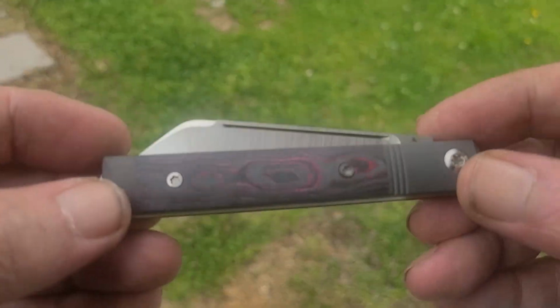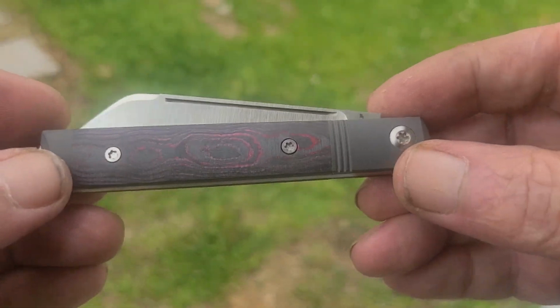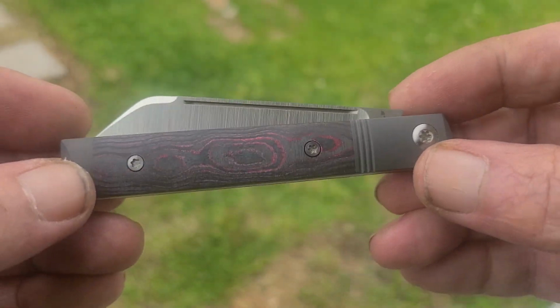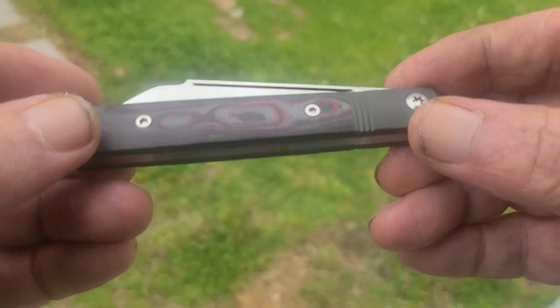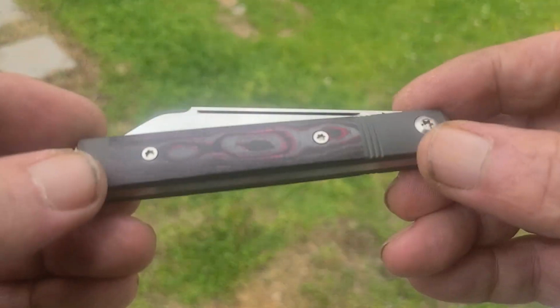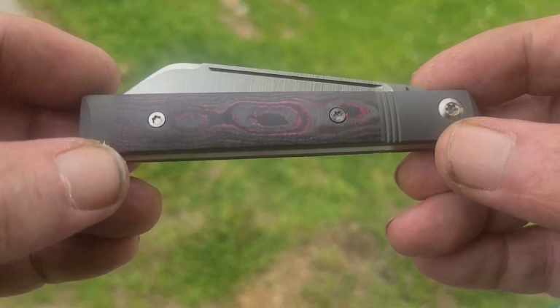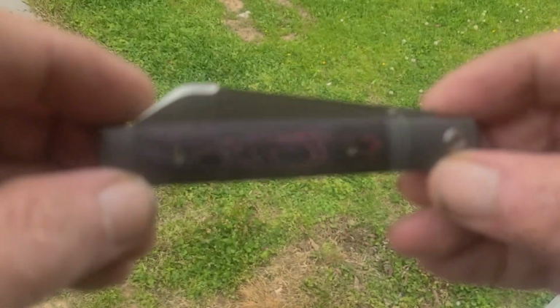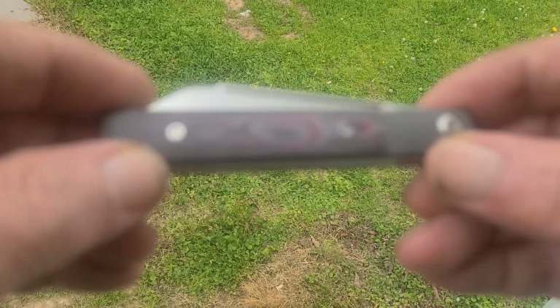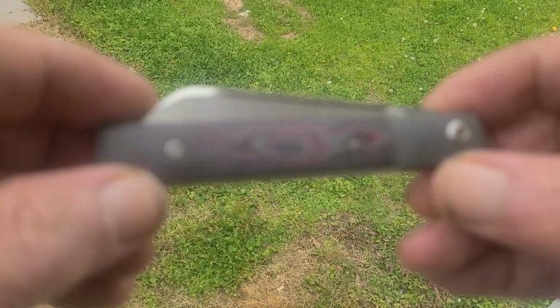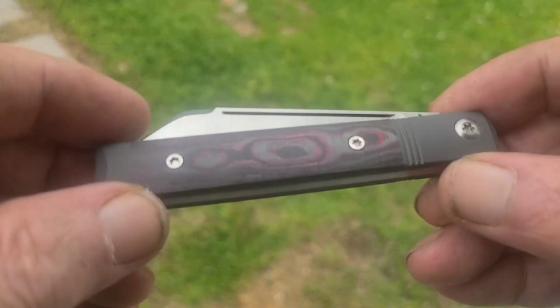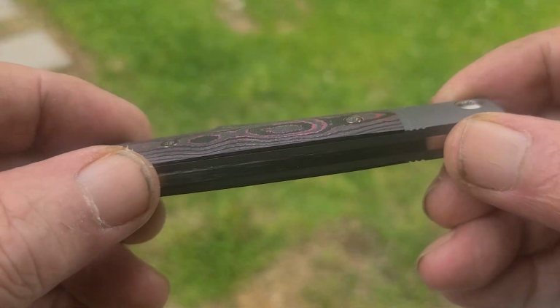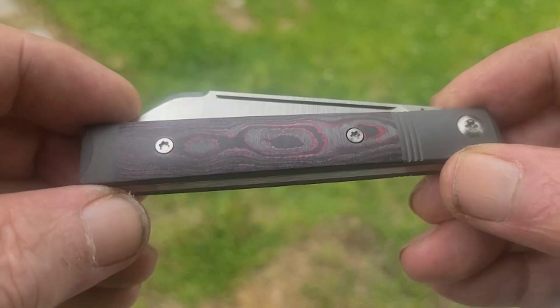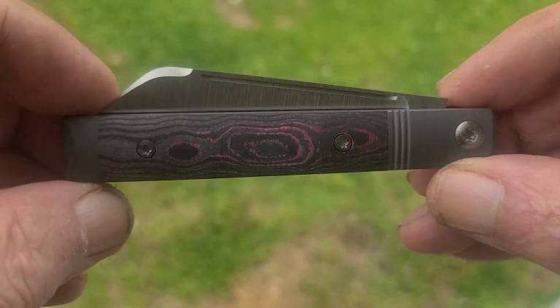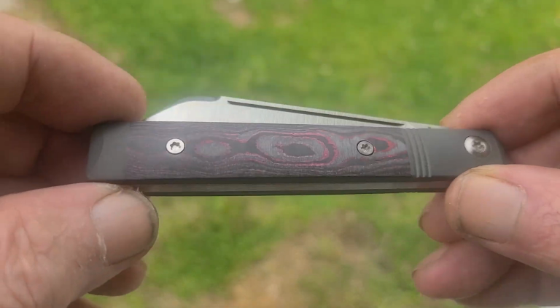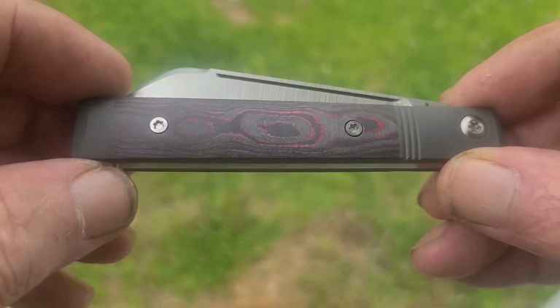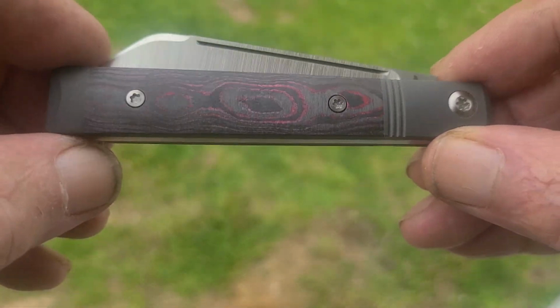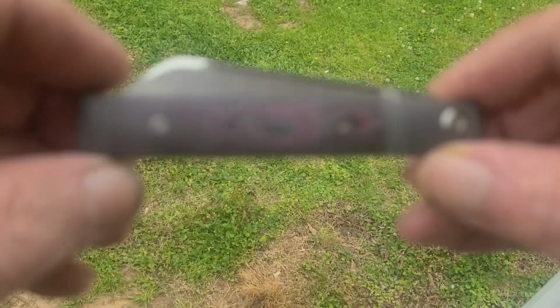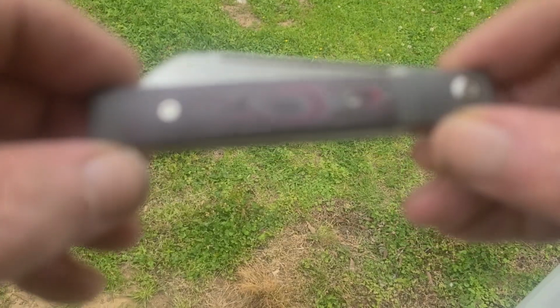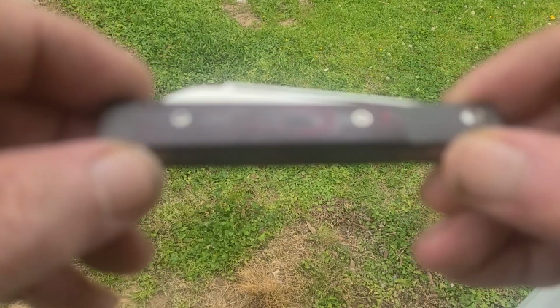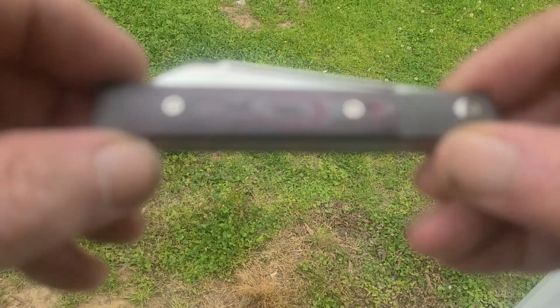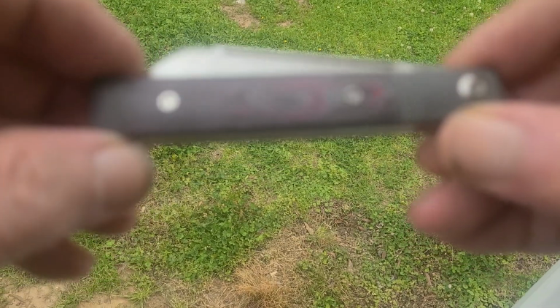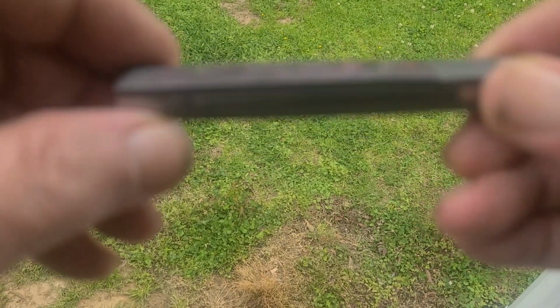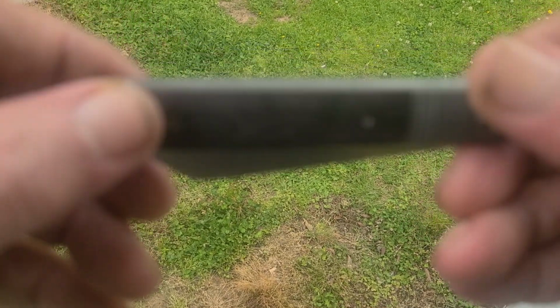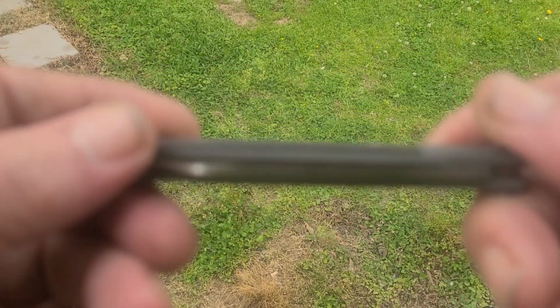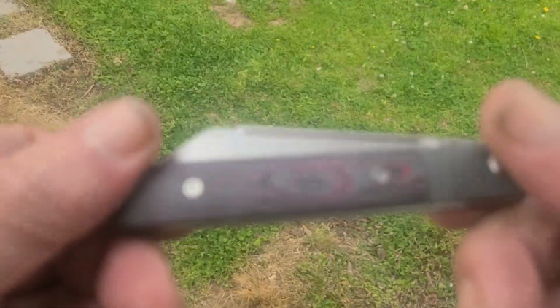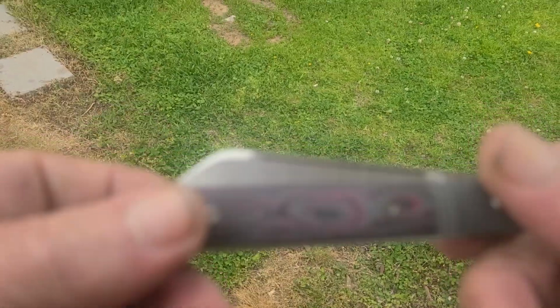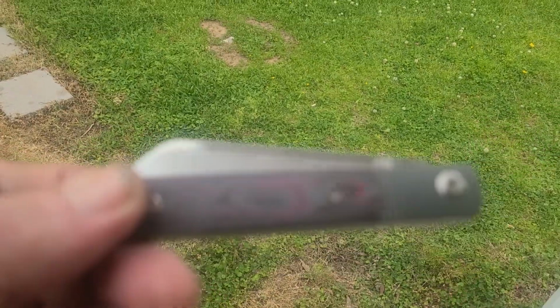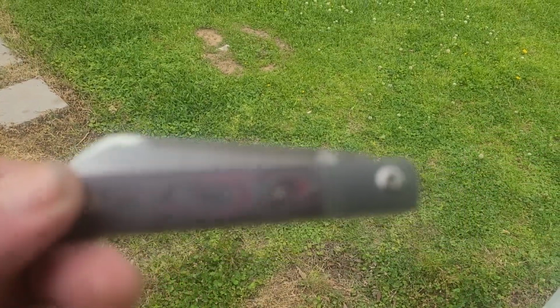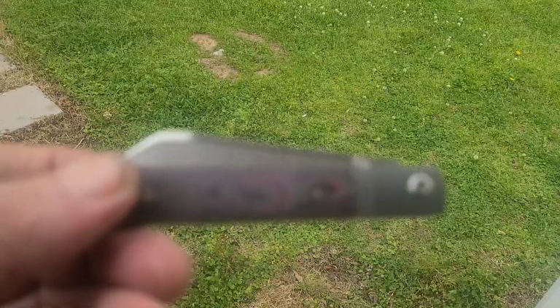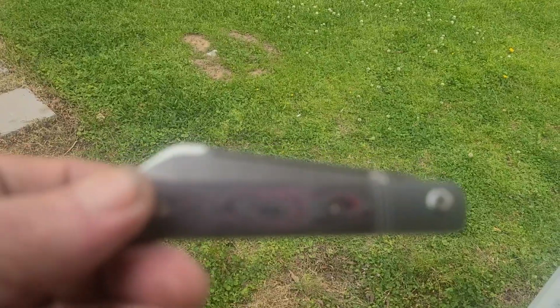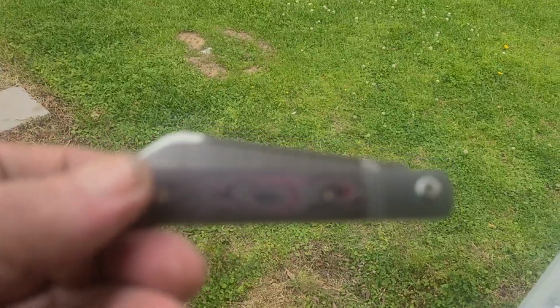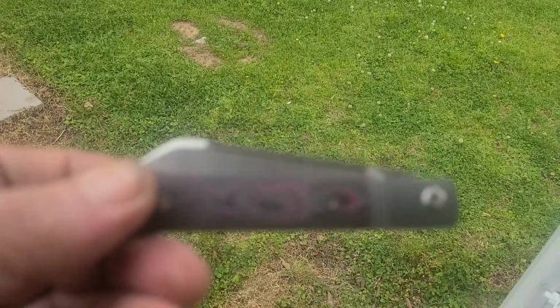Perfect size. And like I said, by being titanium rather than having a steel frame, it makes it a lot more pocket-friendly. Ready to go. Brand new, just out for picks.